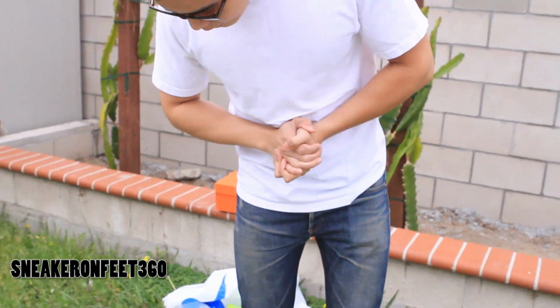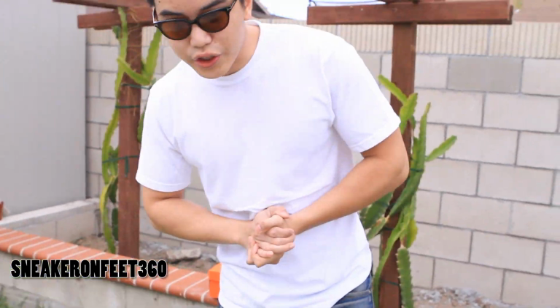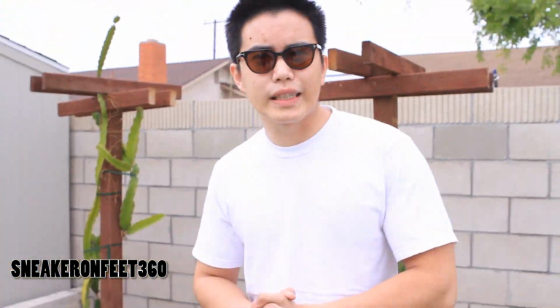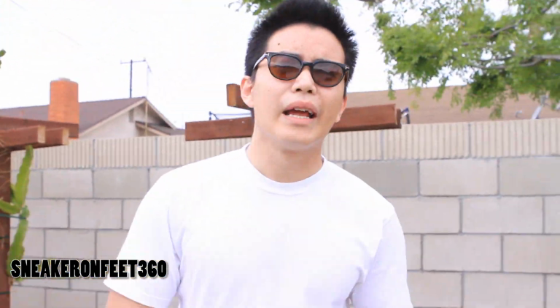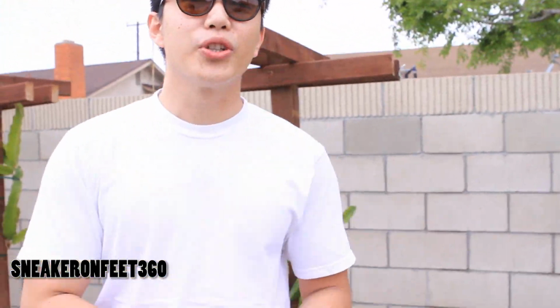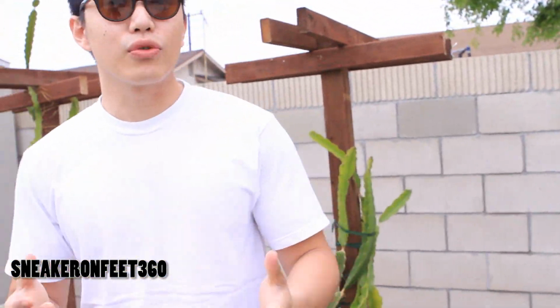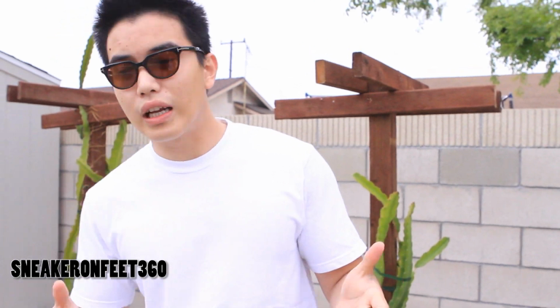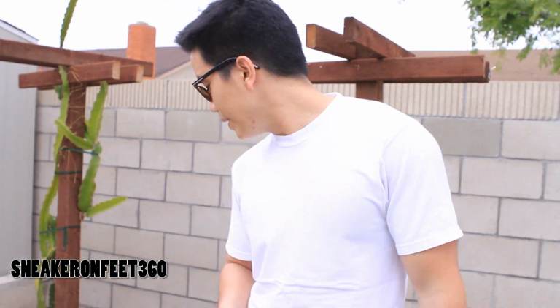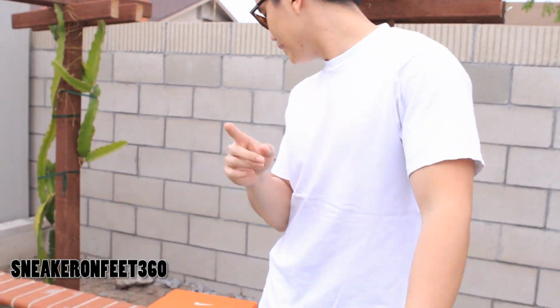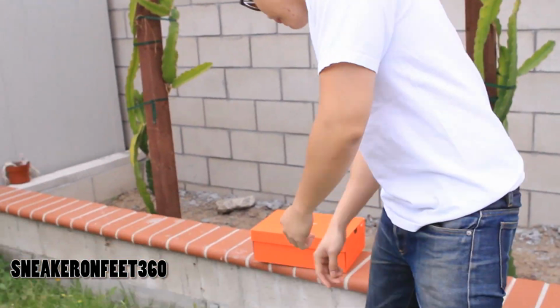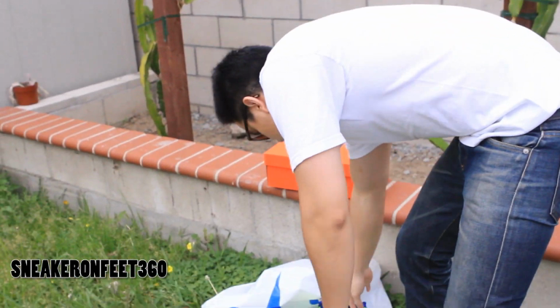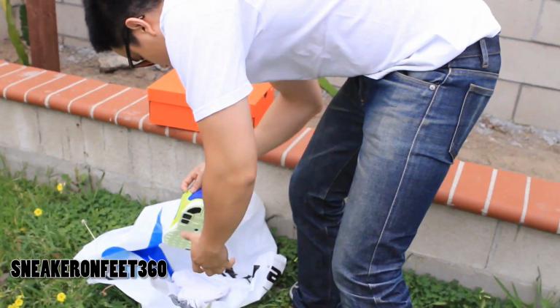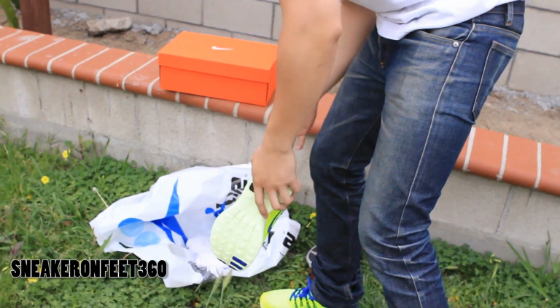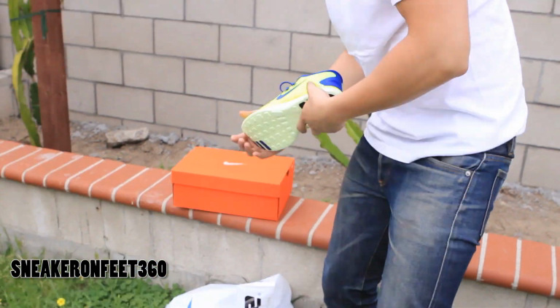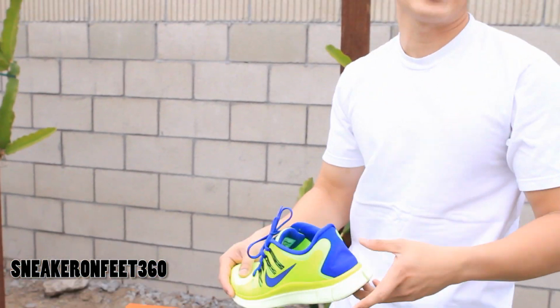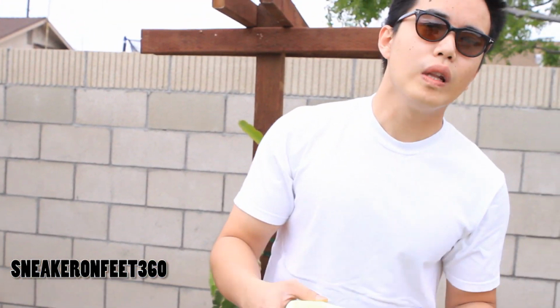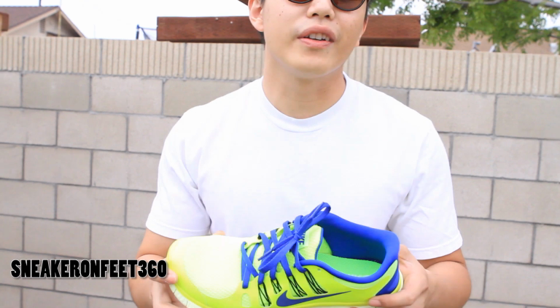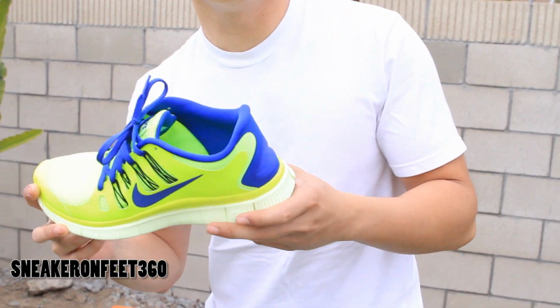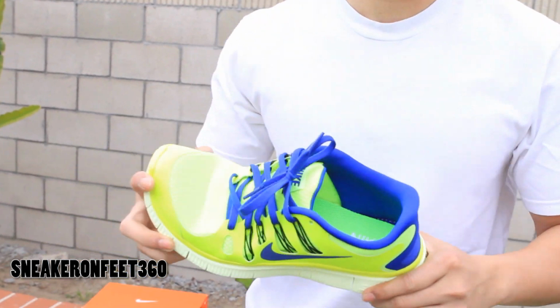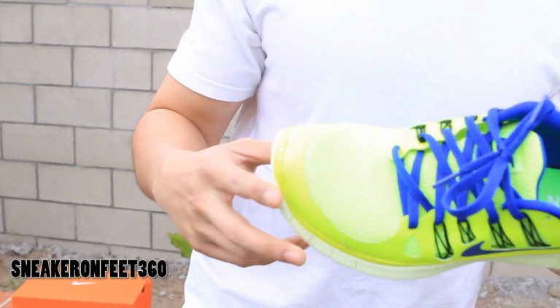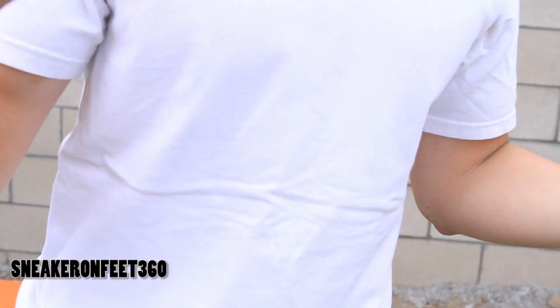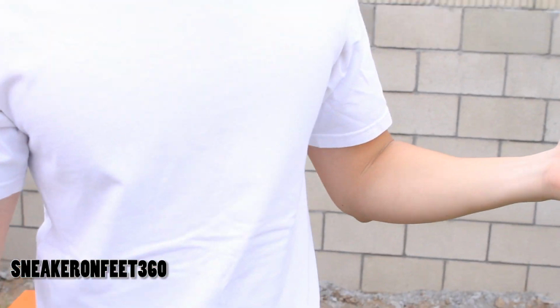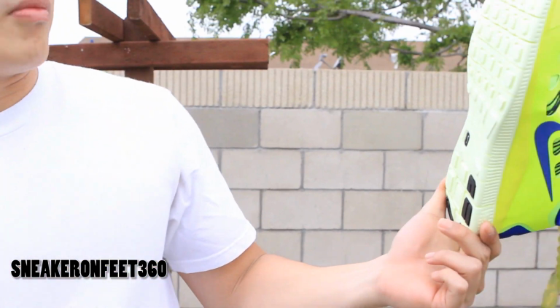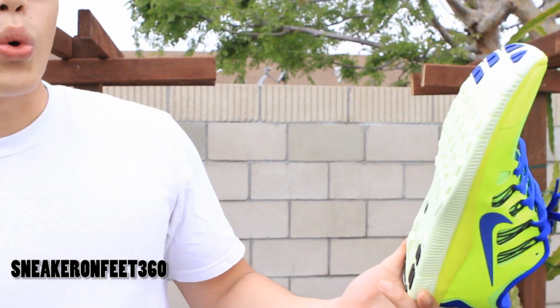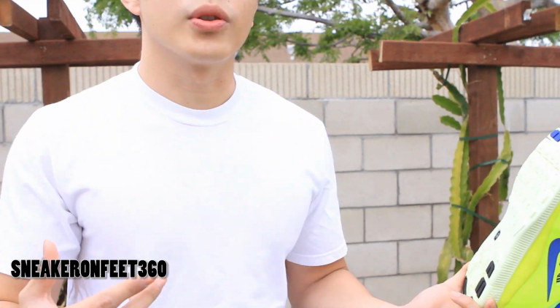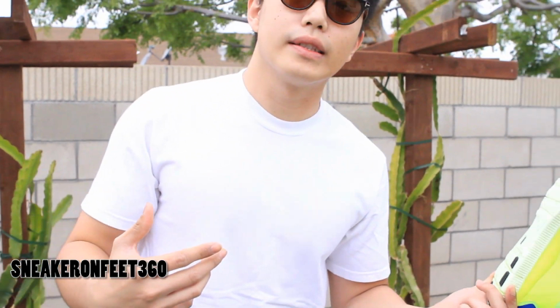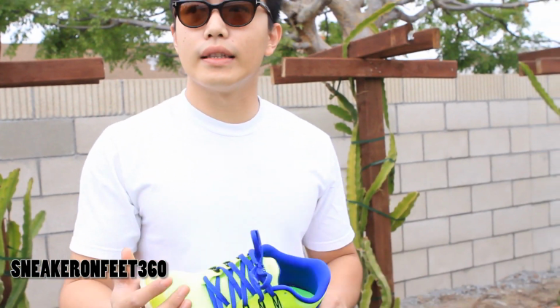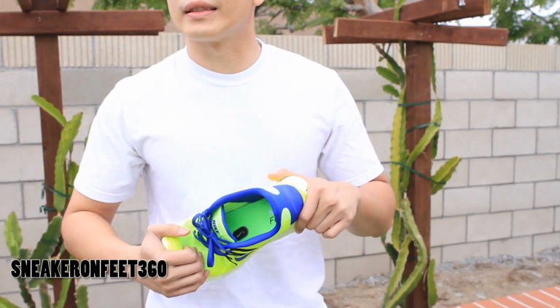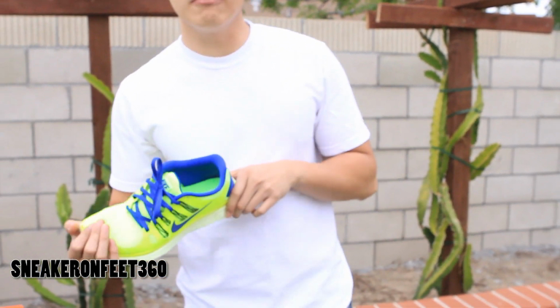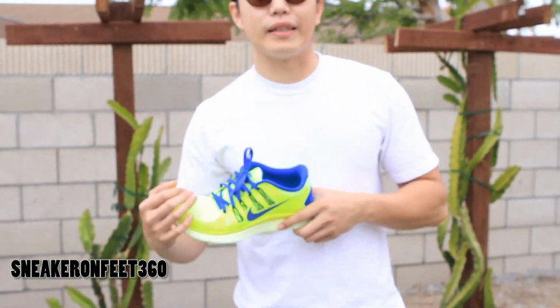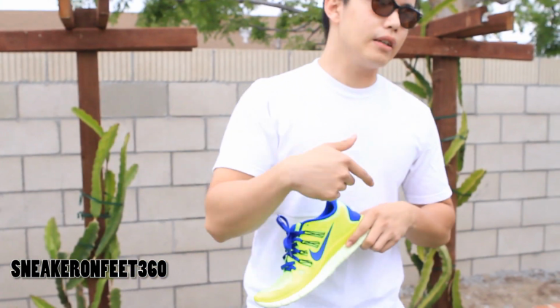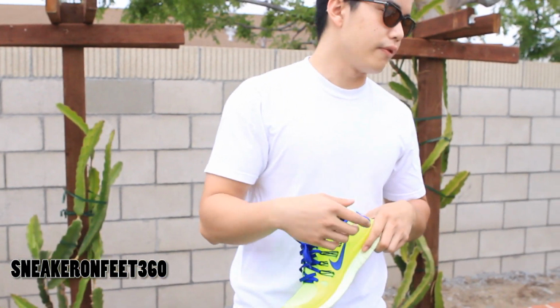Thanks for watching once again. Make sure you guys rate, comment, and subscribe. Comment down below — let me know if you like the shoe, let me know if you're getting them this weekend. They released on March 28th of 2013. Today is the second — we bought it yesterday, which was the first.